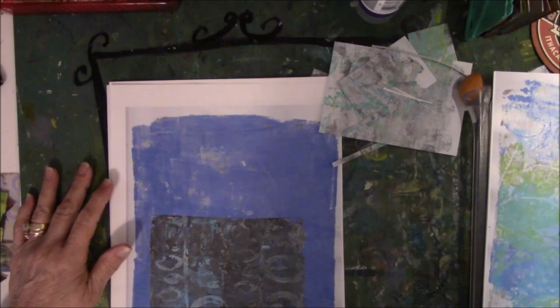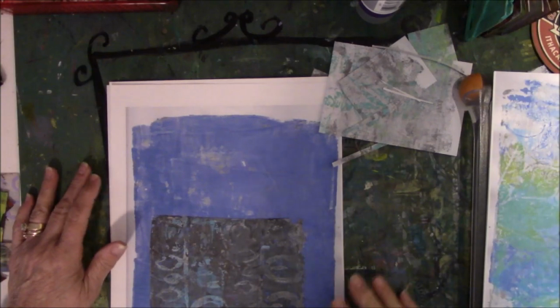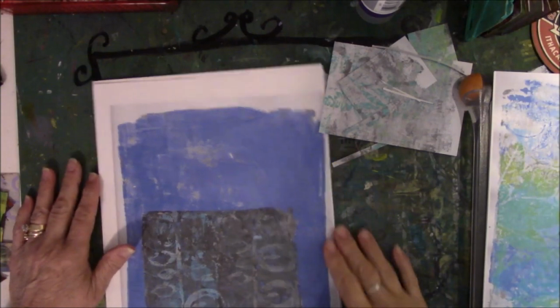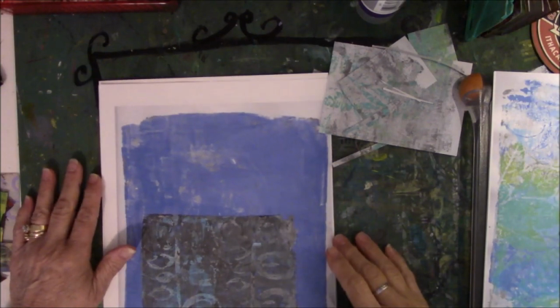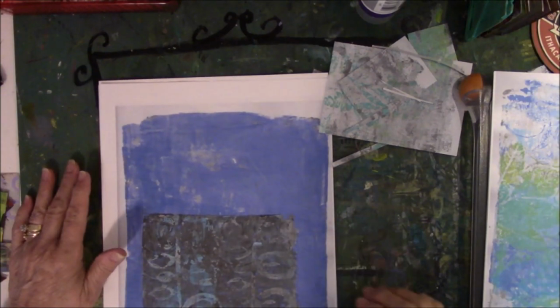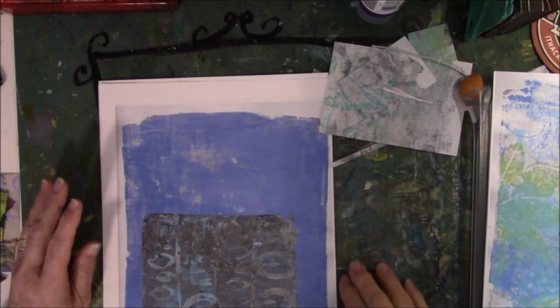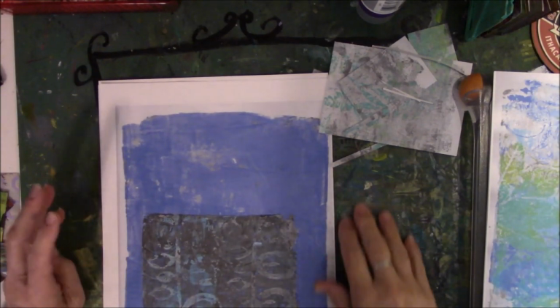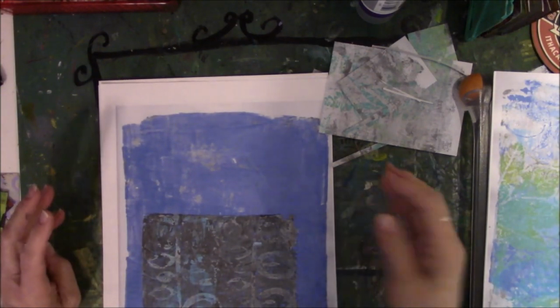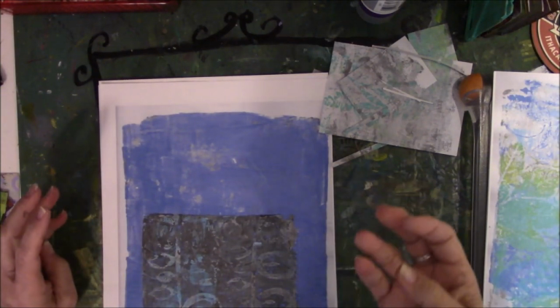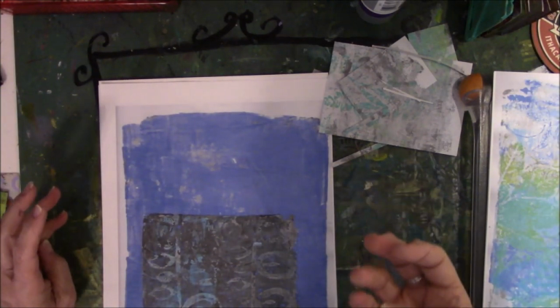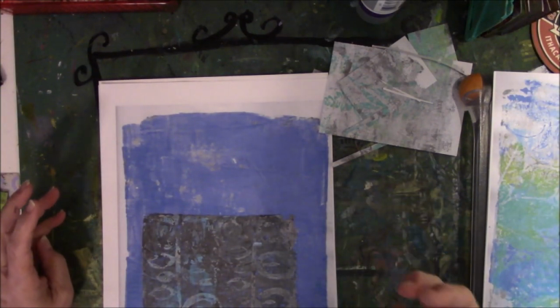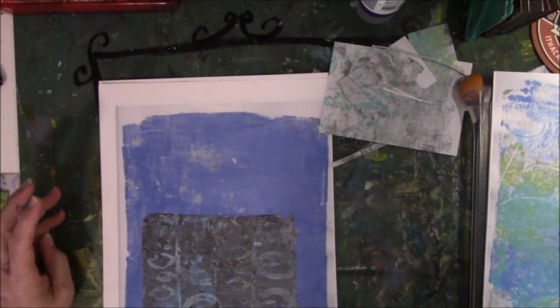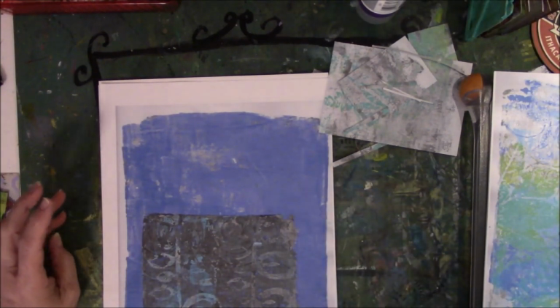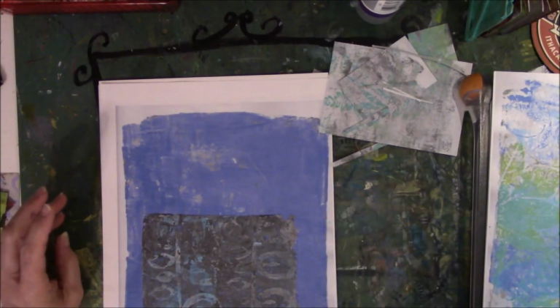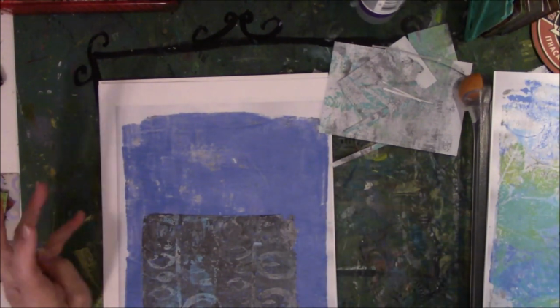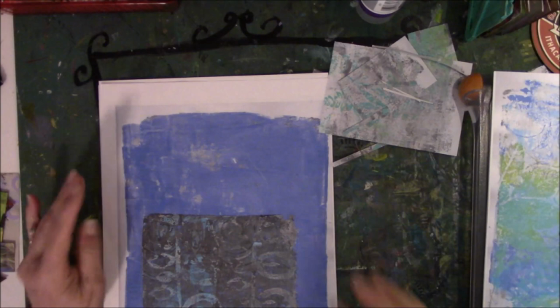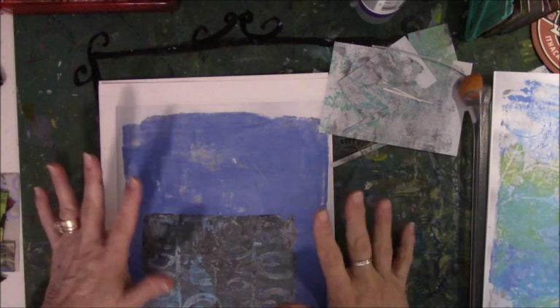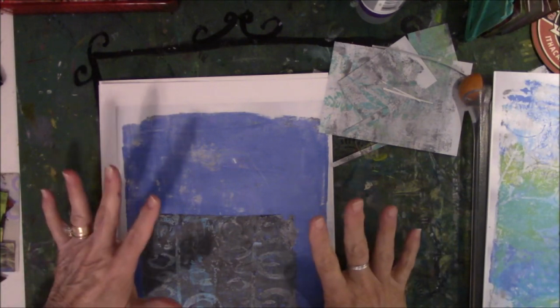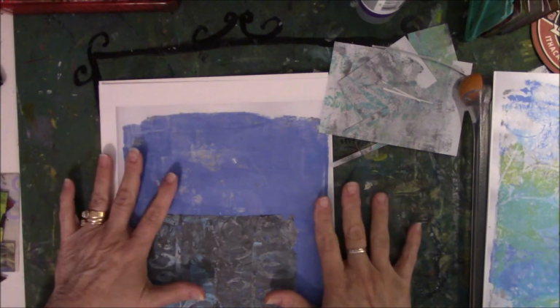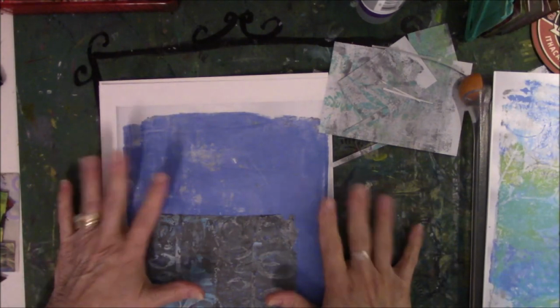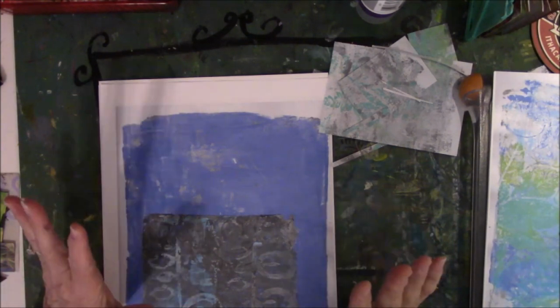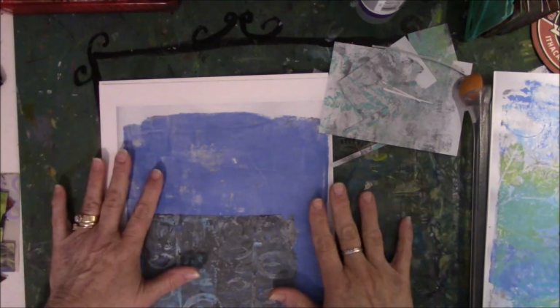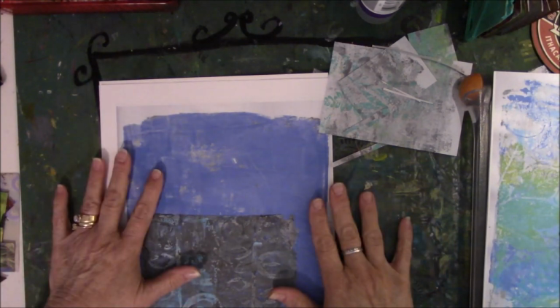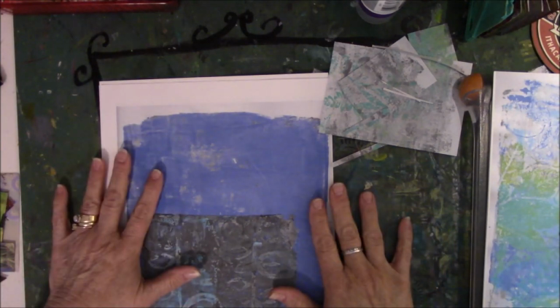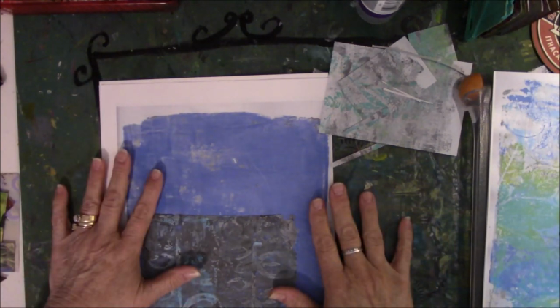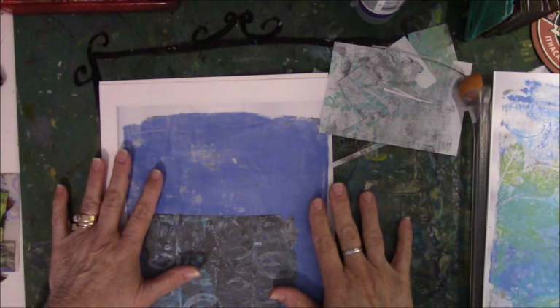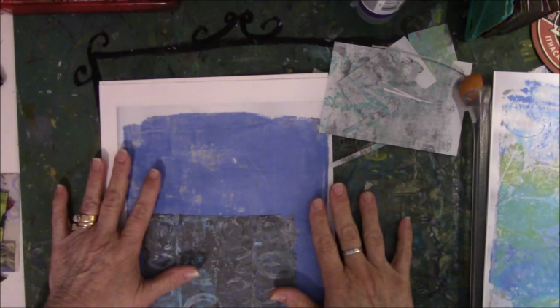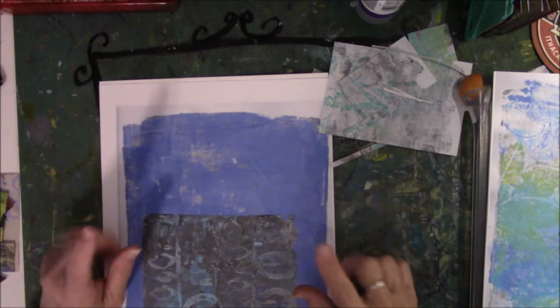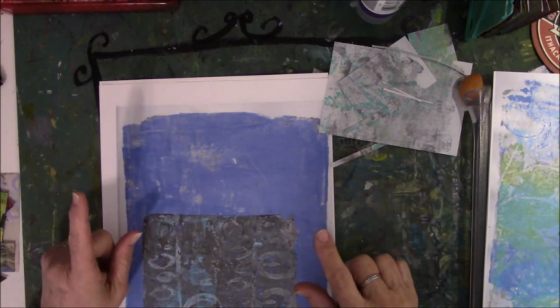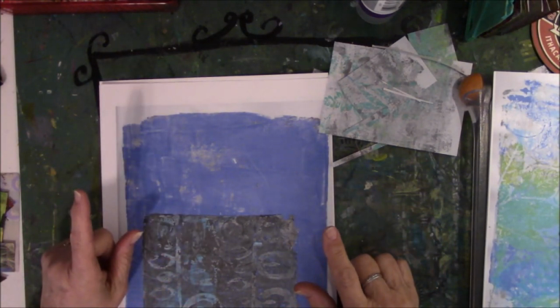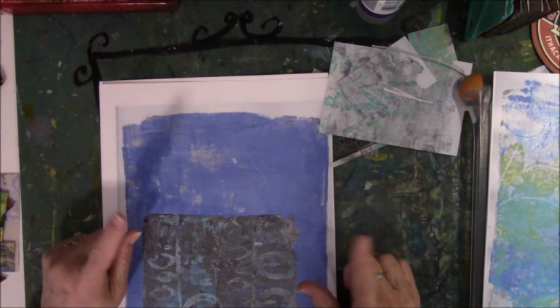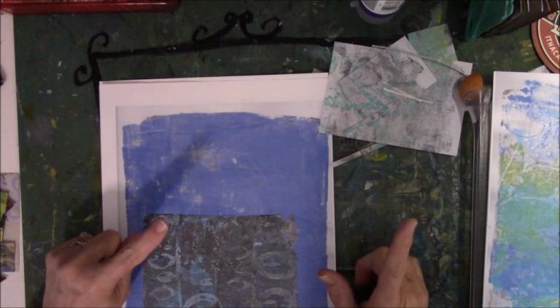Hey everyone, this is Vicki from Messy Table Studio here with Gina B. Aaron's design team for the April prompt, which is cut or paste.